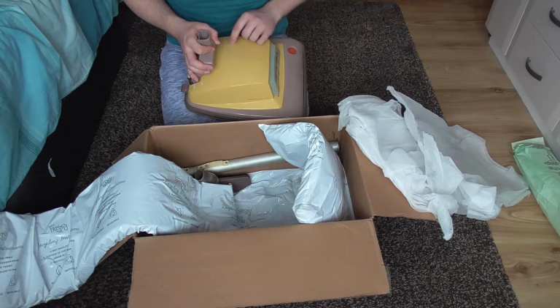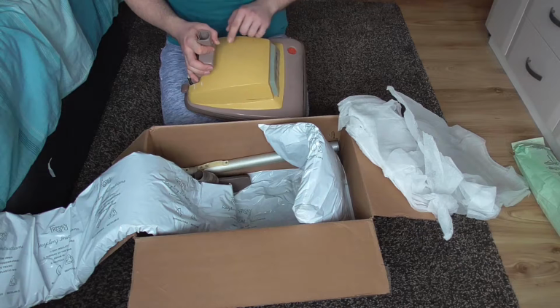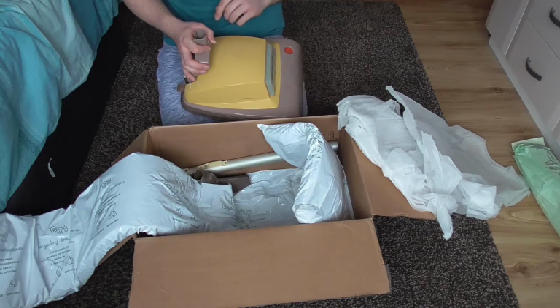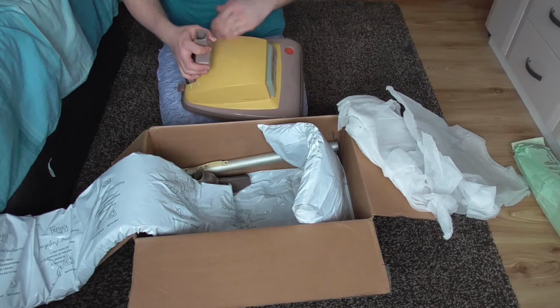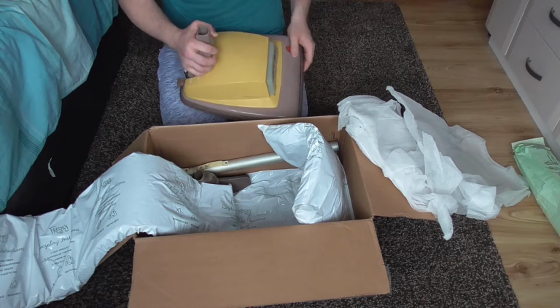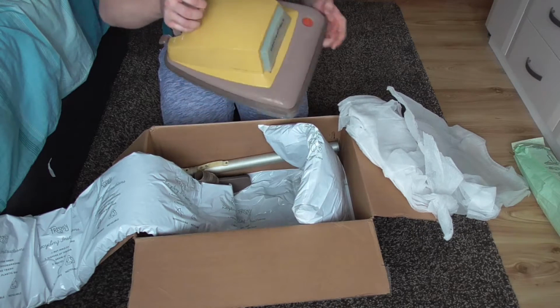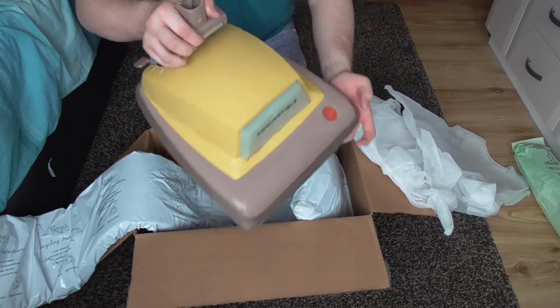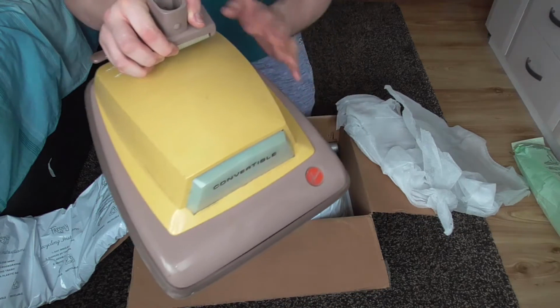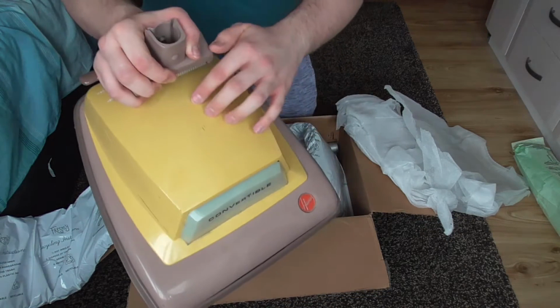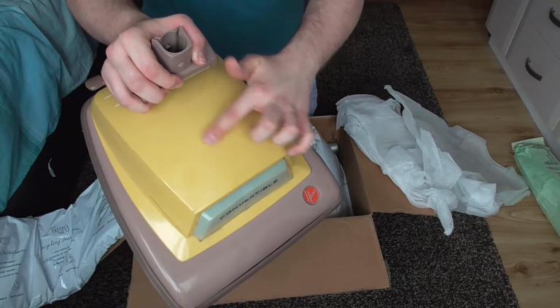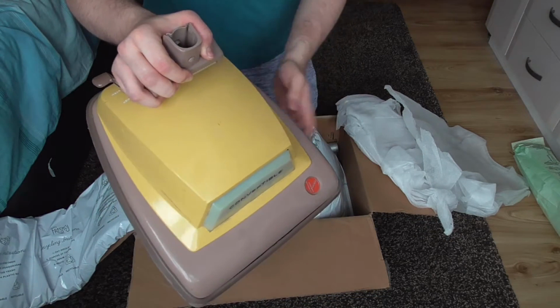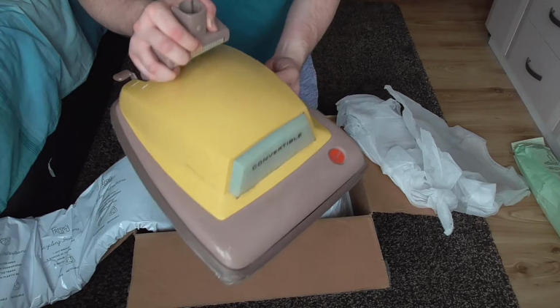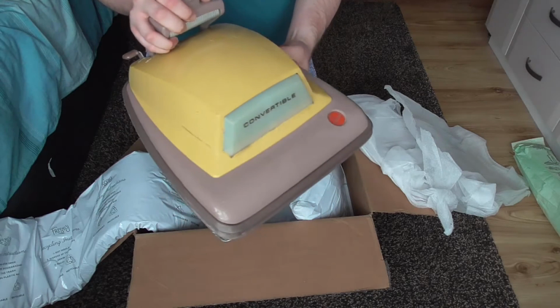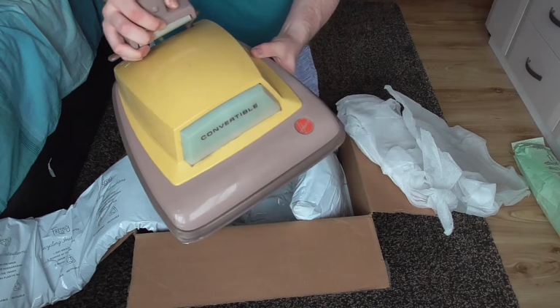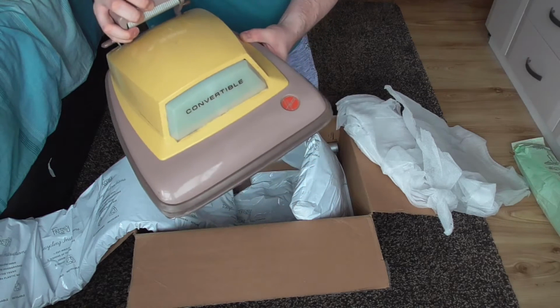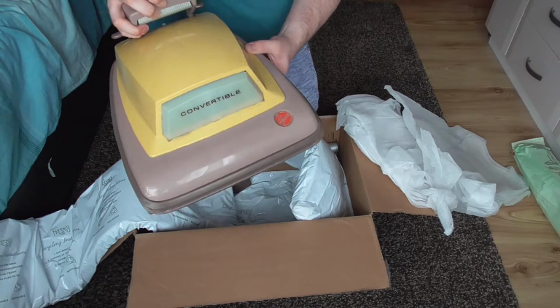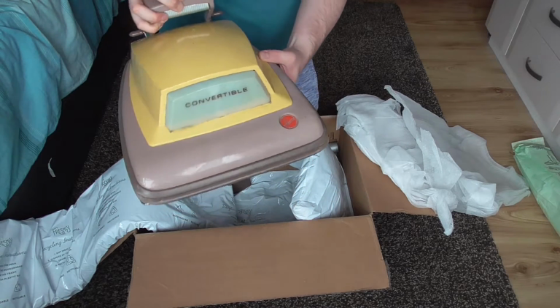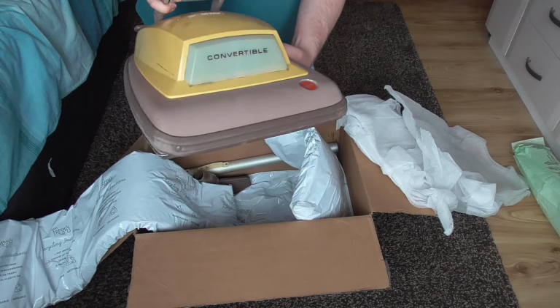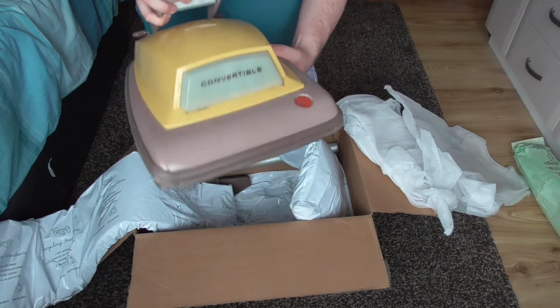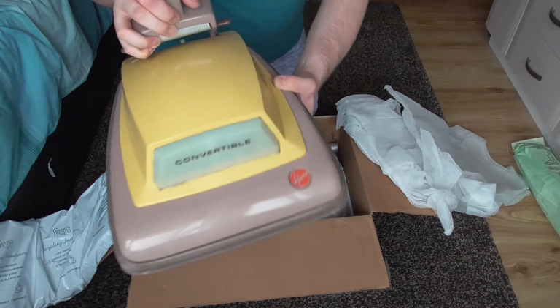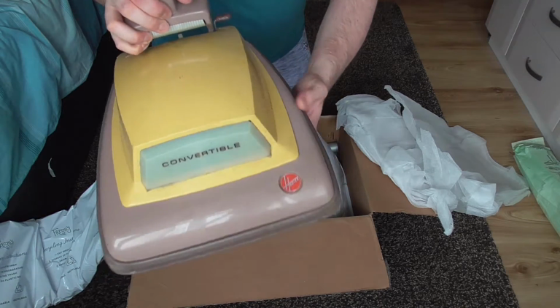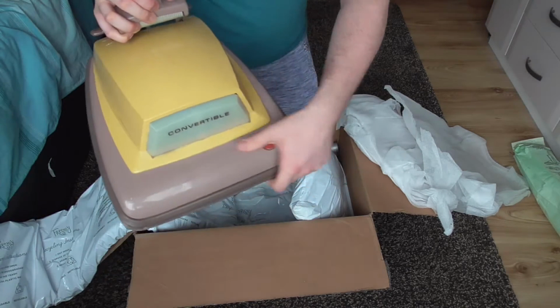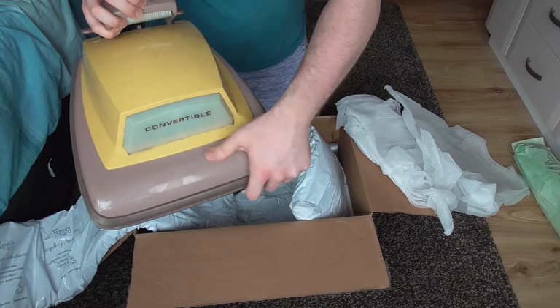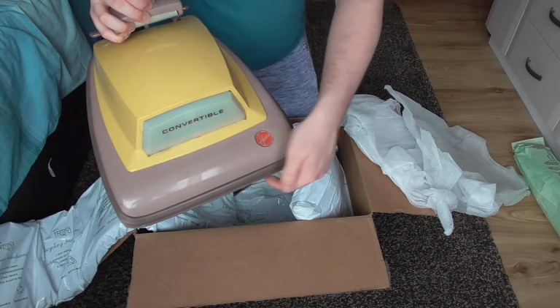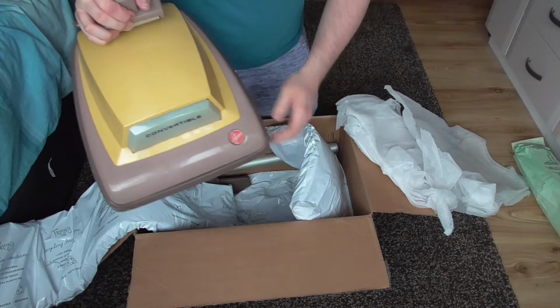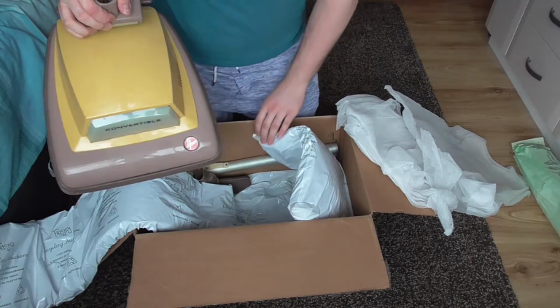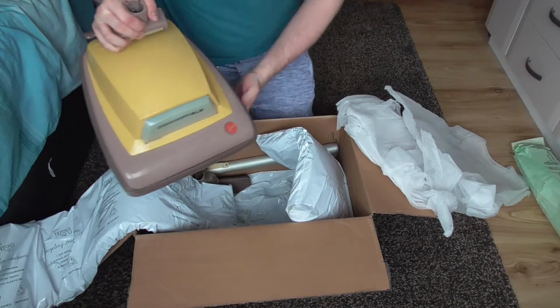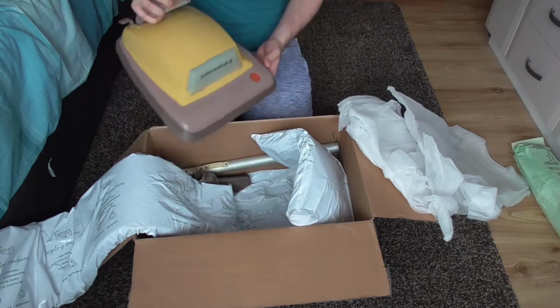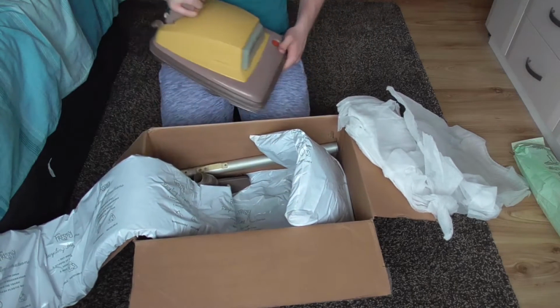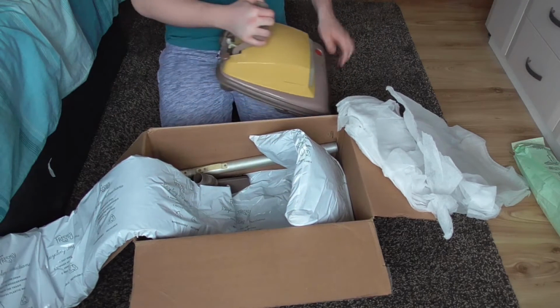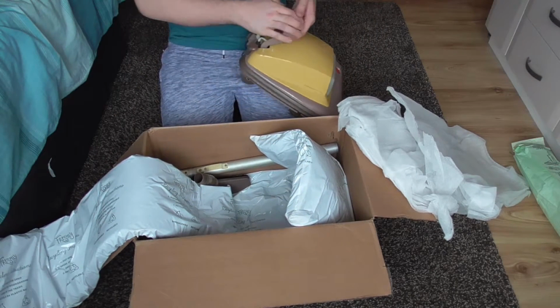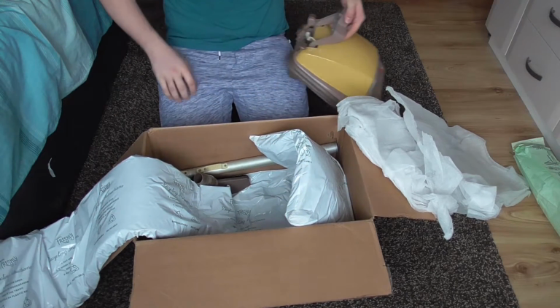I'm not sure where these gouges have come from on top of the machine — I don't remember seeing those before. Maybe they happened in transit. But anyway, there we have it. That's the machine itself.